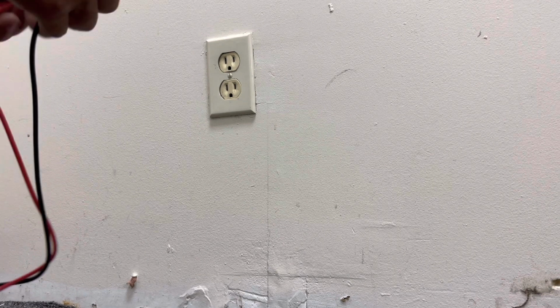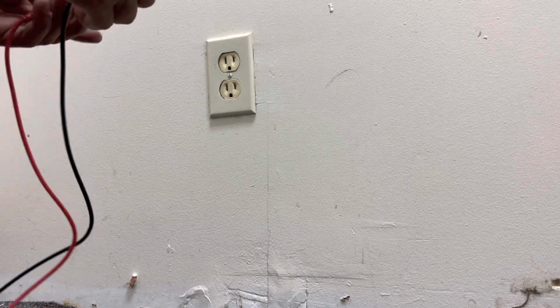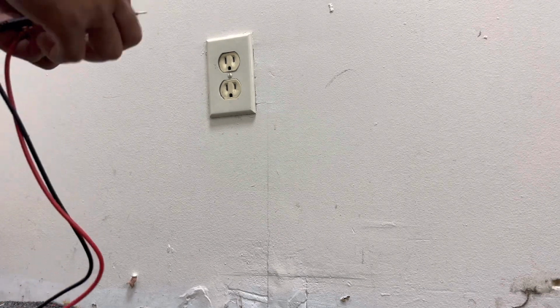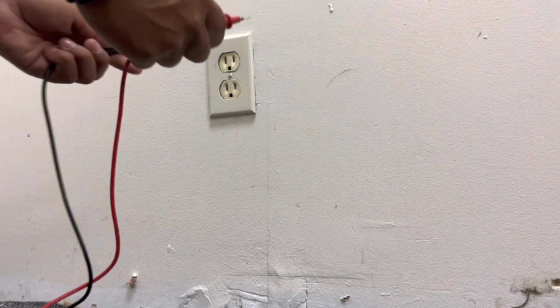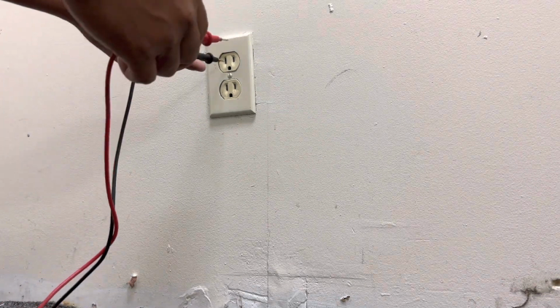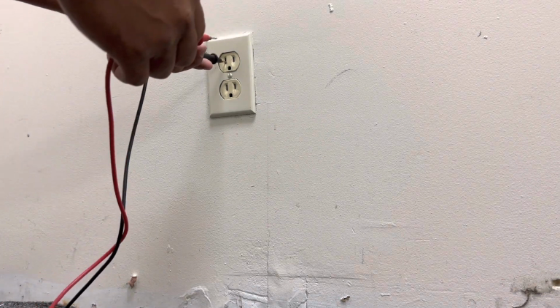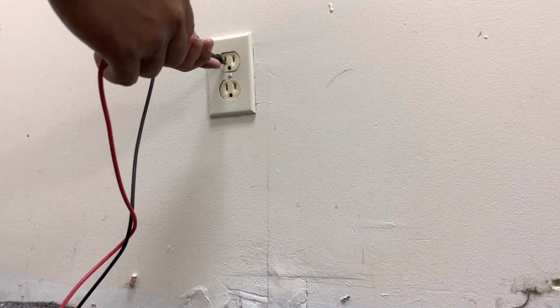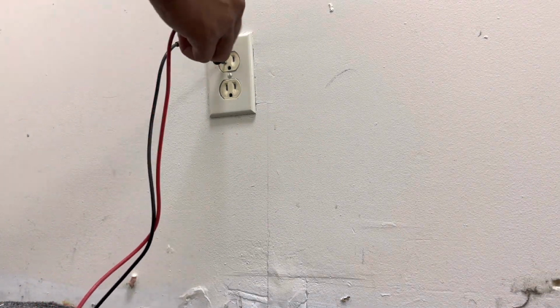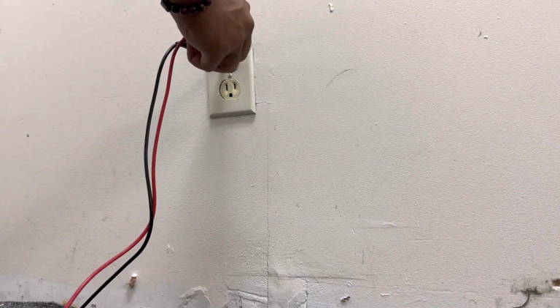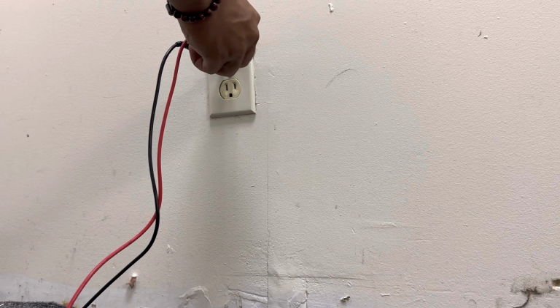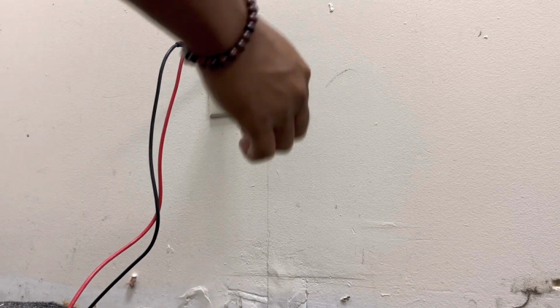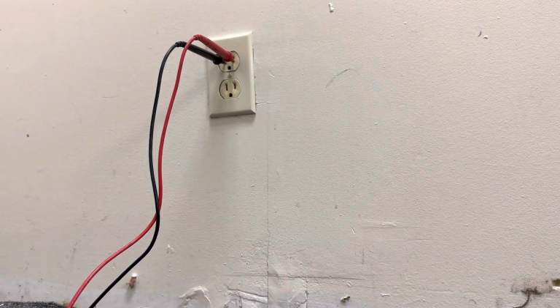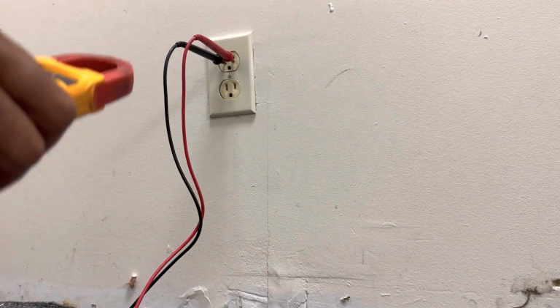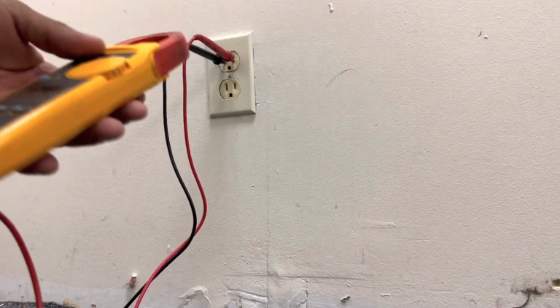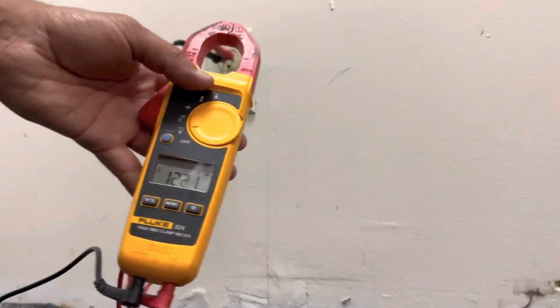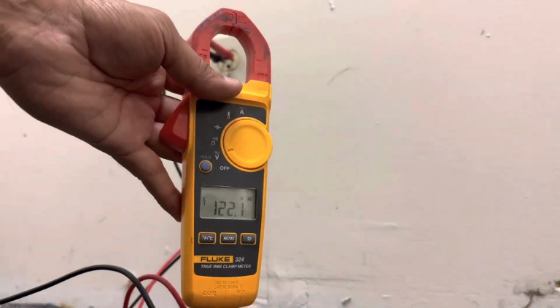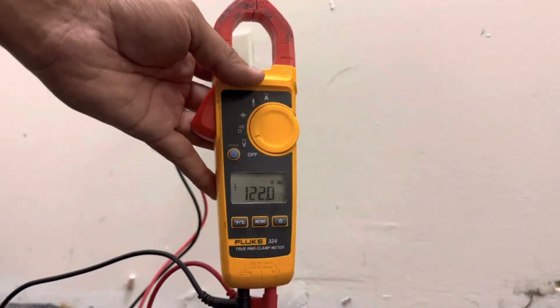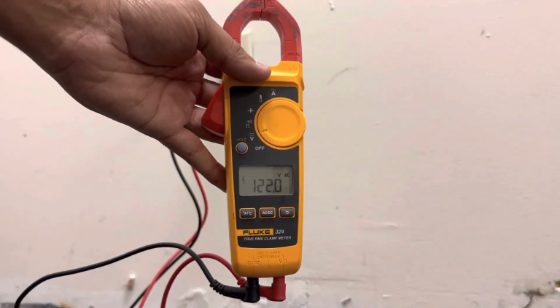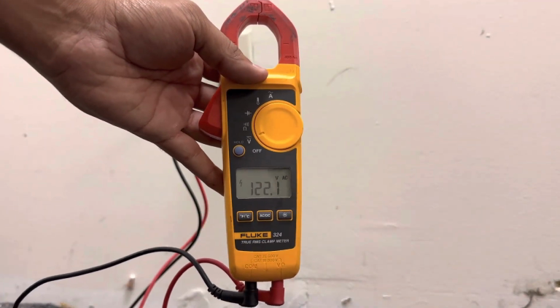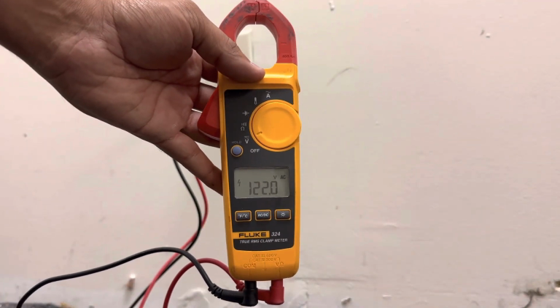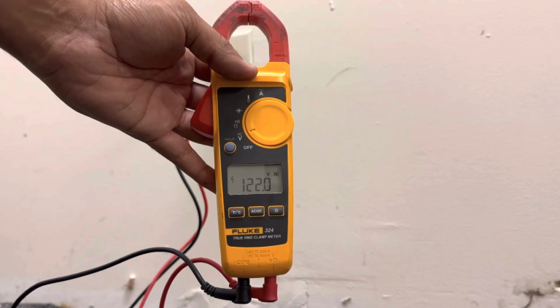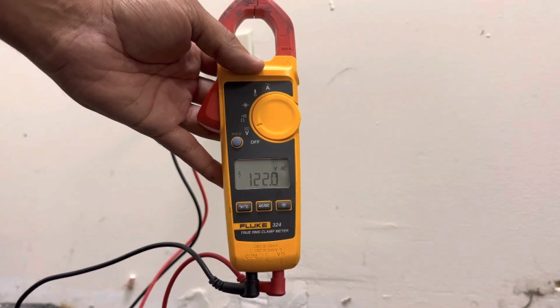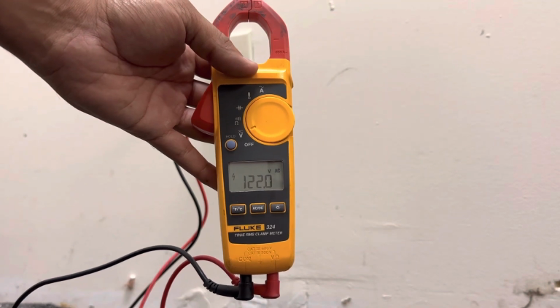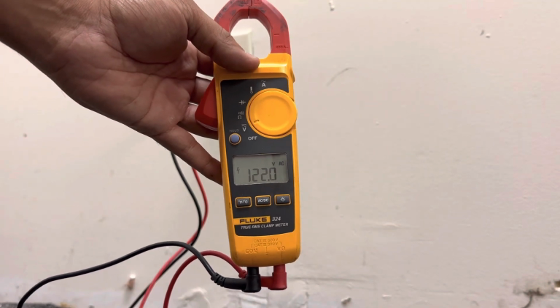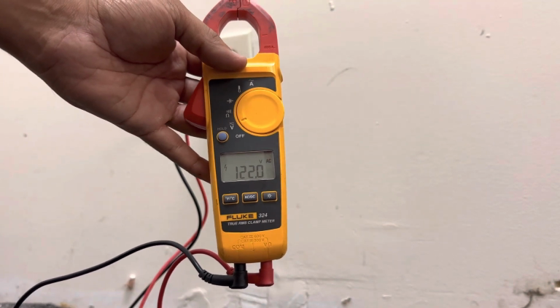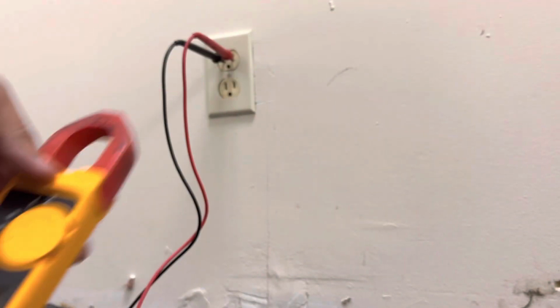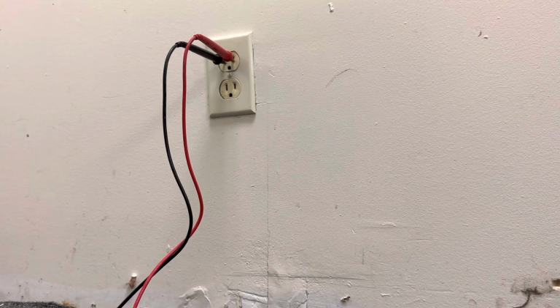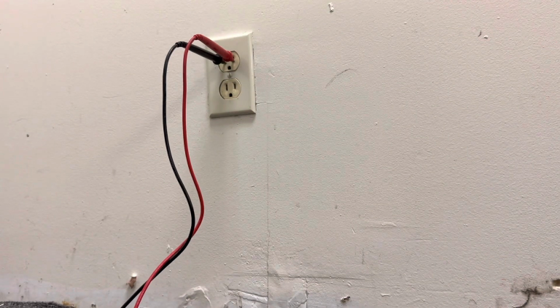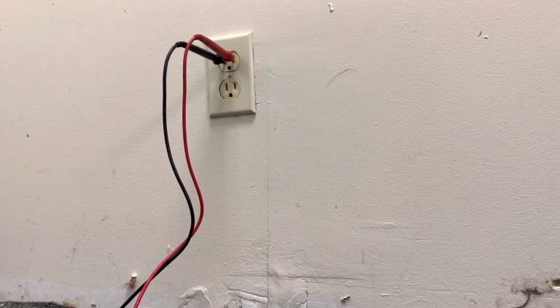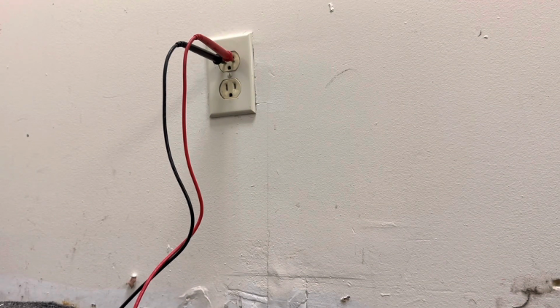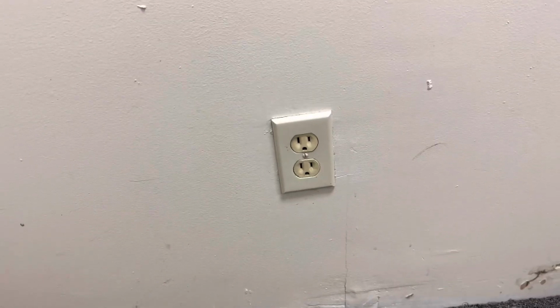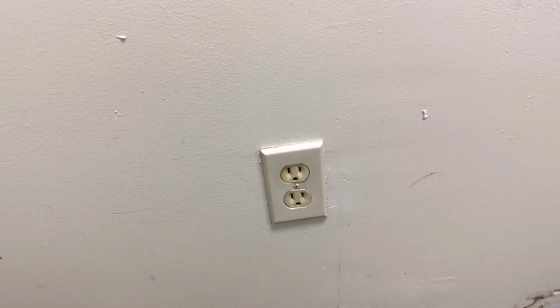What you want to do is set up your leads — put one in and then the other, and you're gonna get 120 volts.